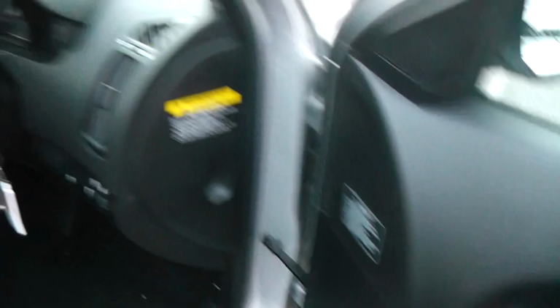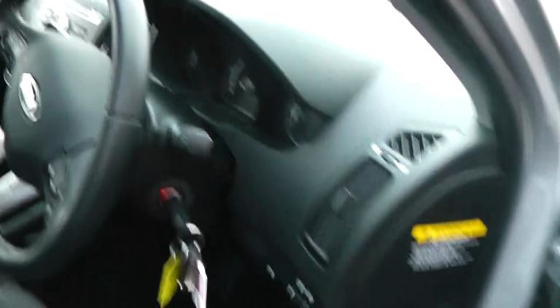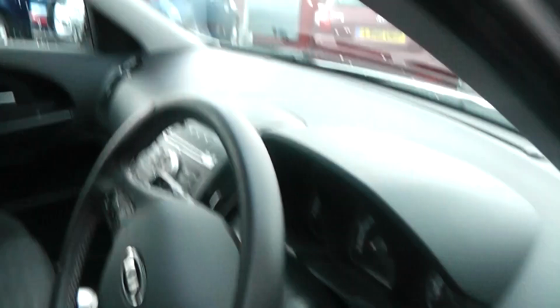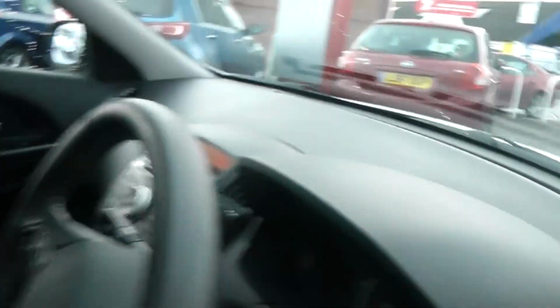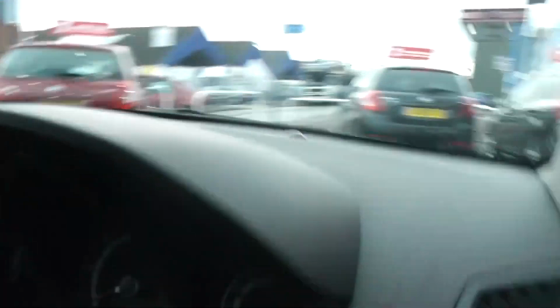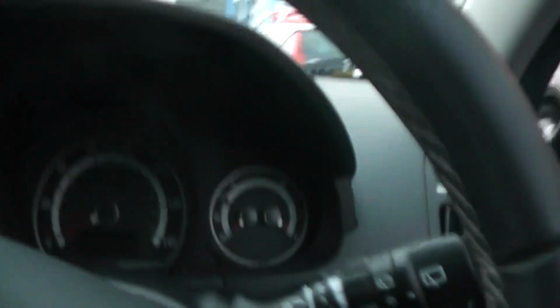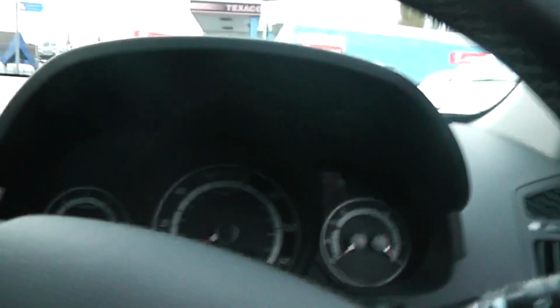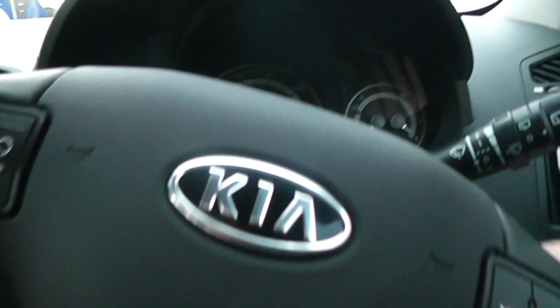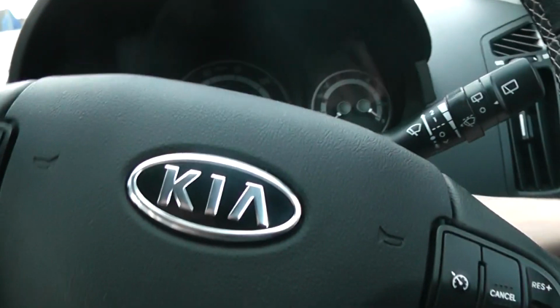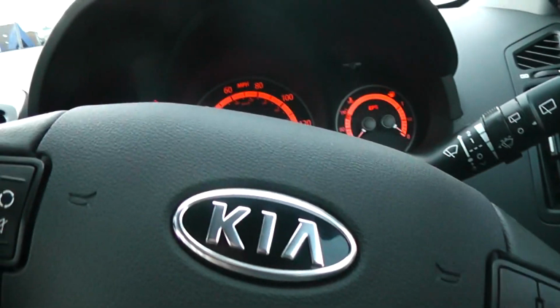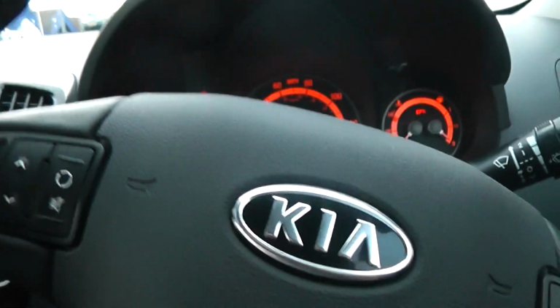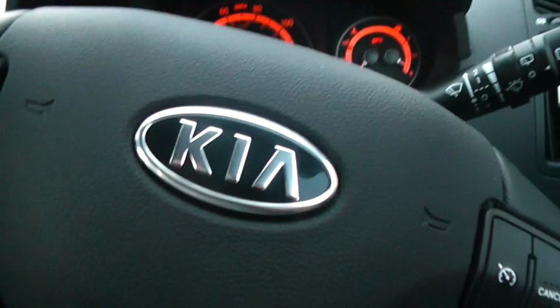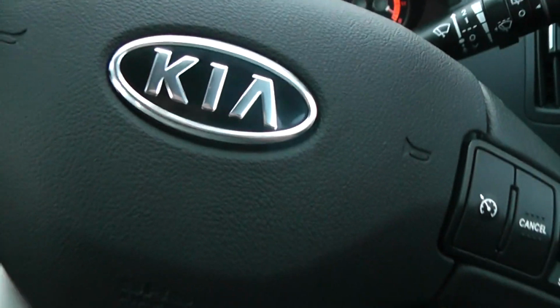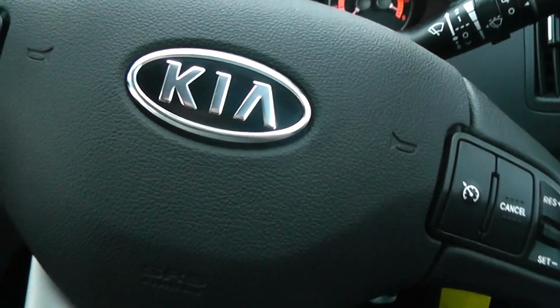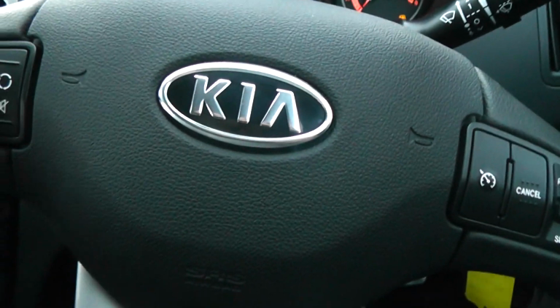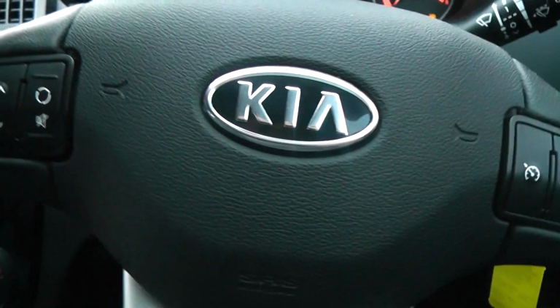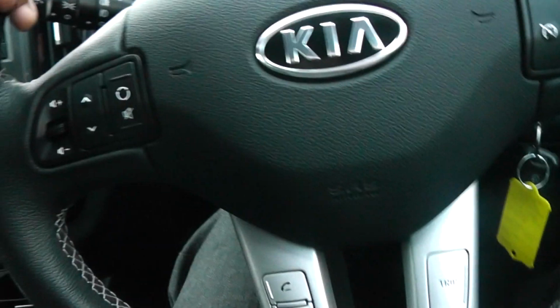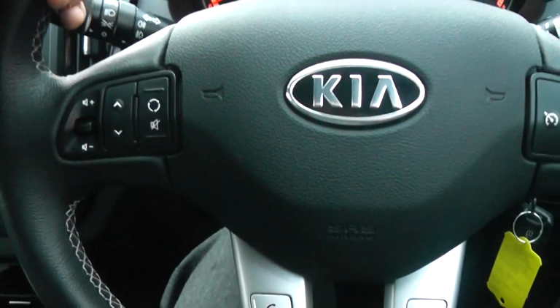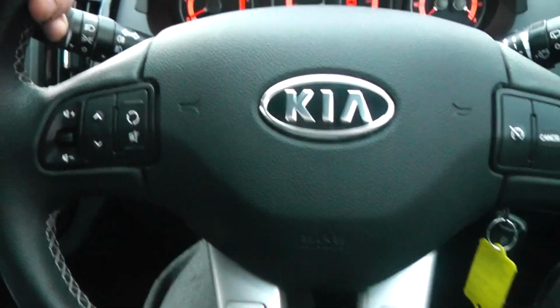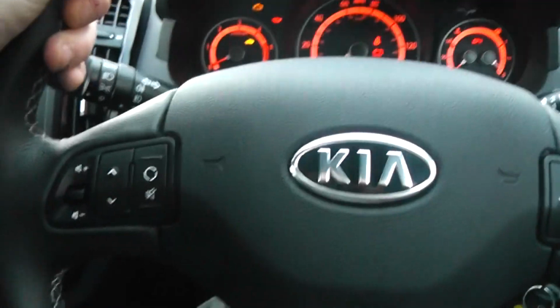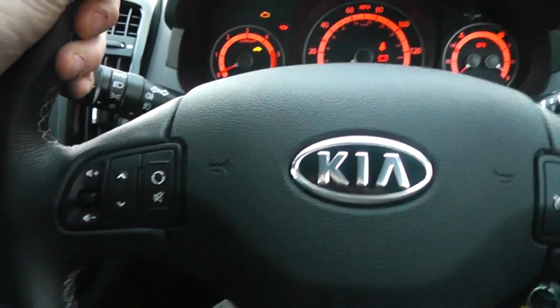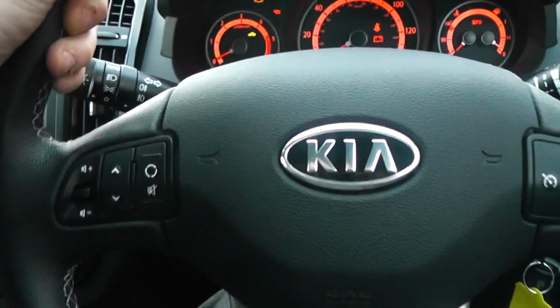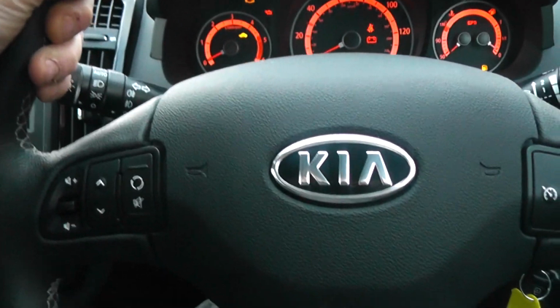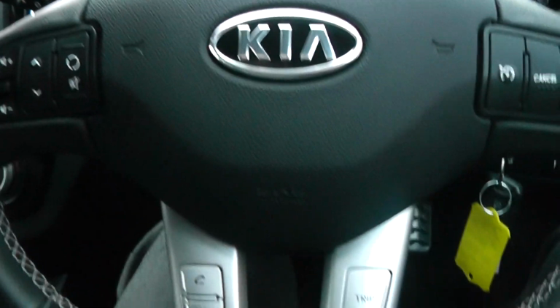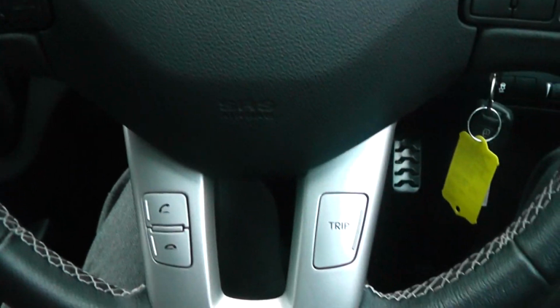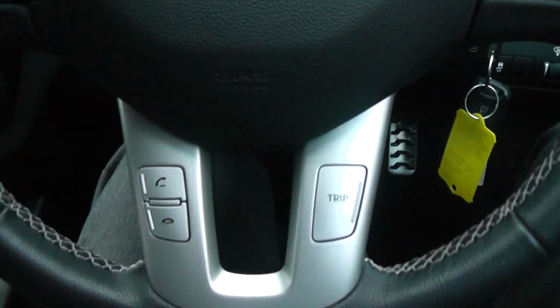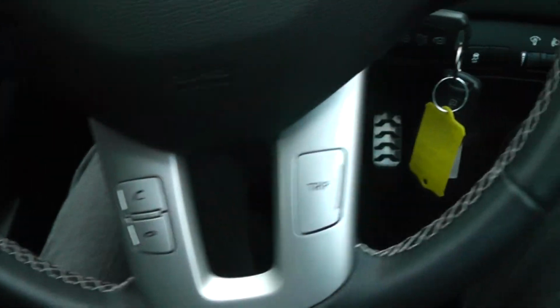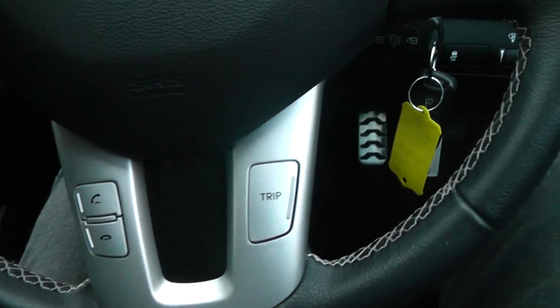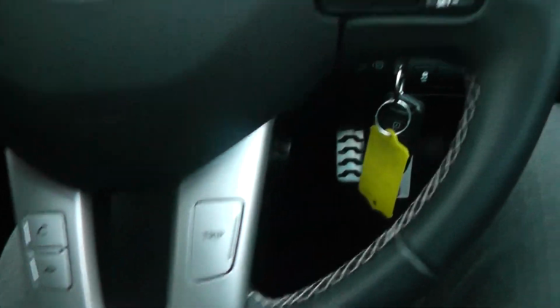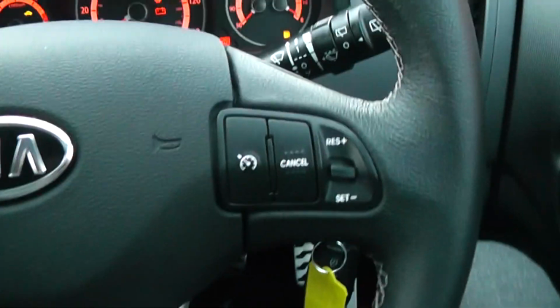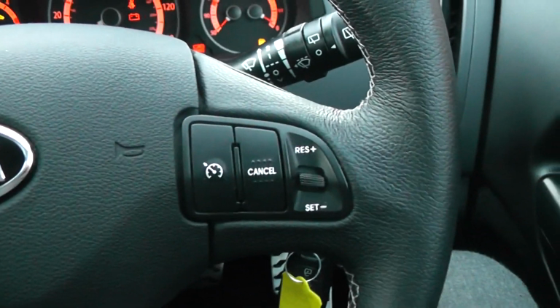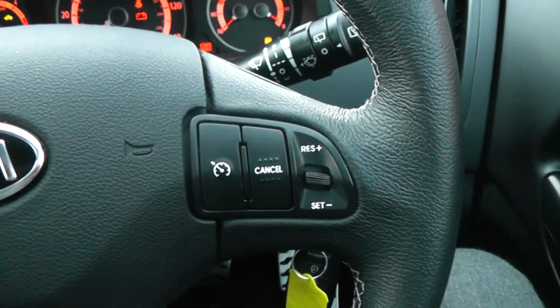If we take a seat in the SW, you'll notice that on the steering wheel there are various controls — we've got the radio volume and channel, also the Bluetooth connectivity for hands-free, and of course the cruise control.